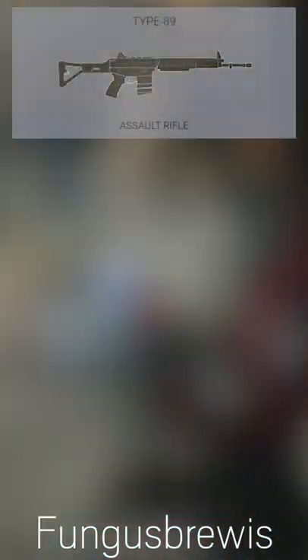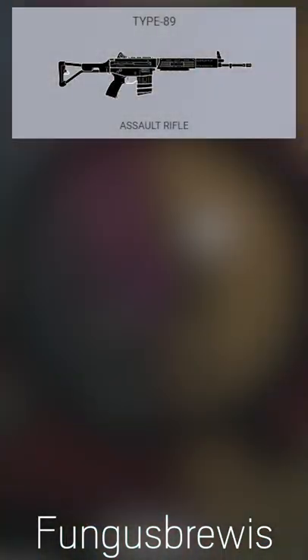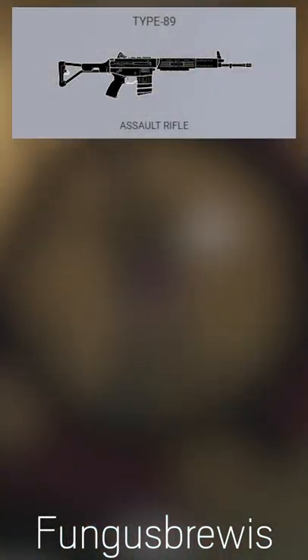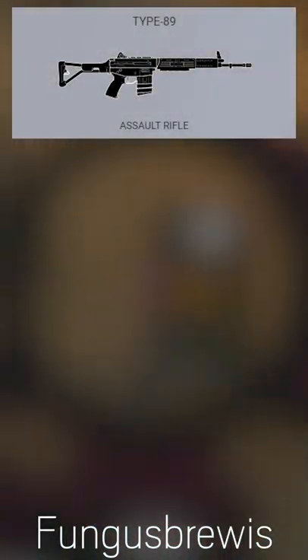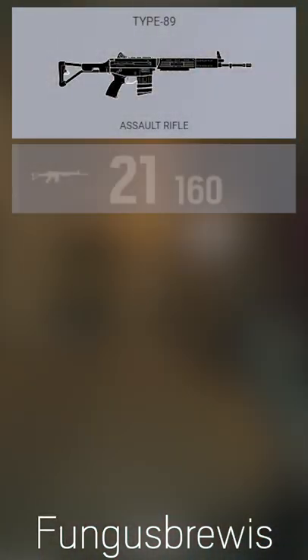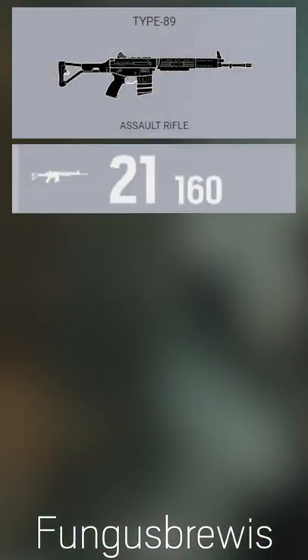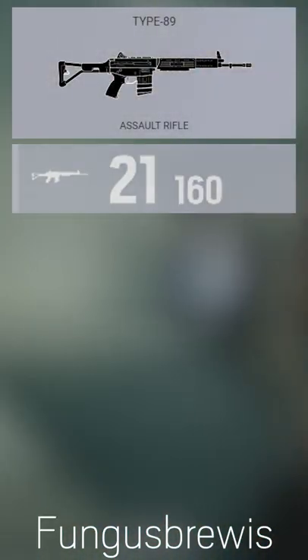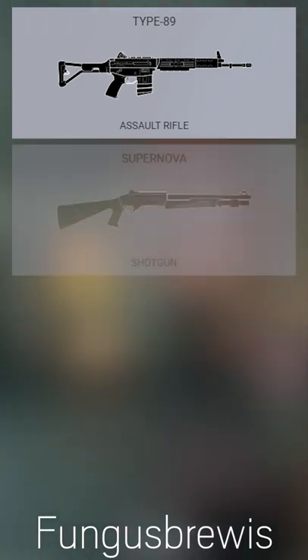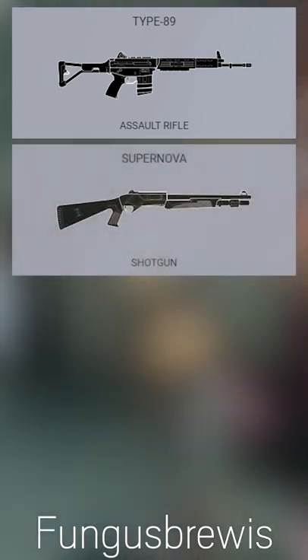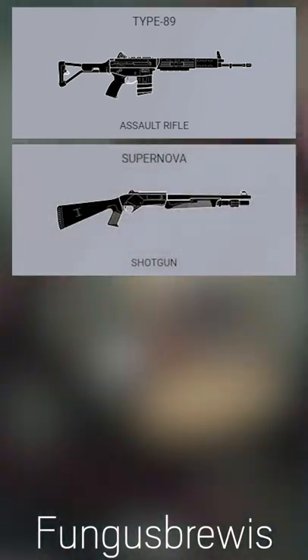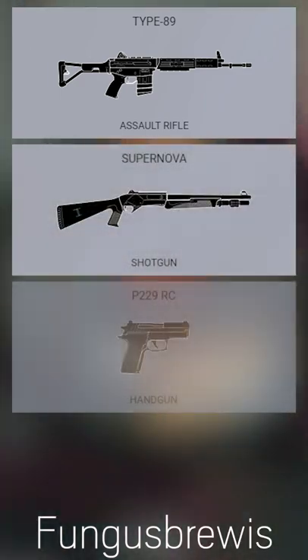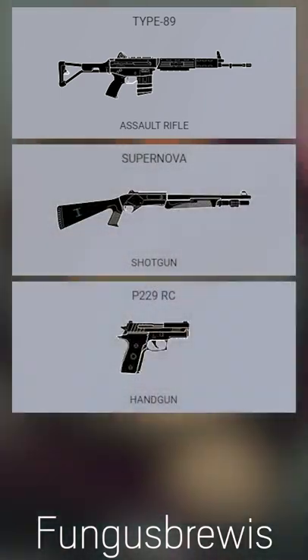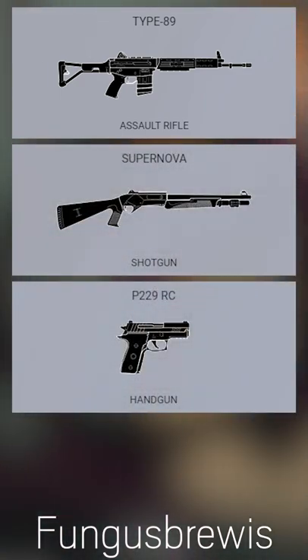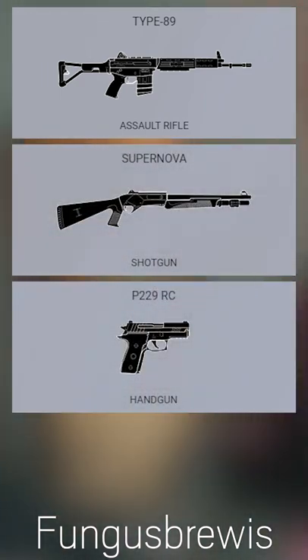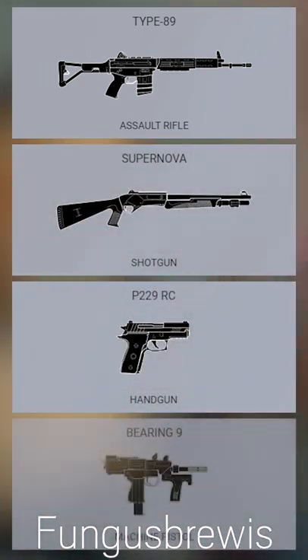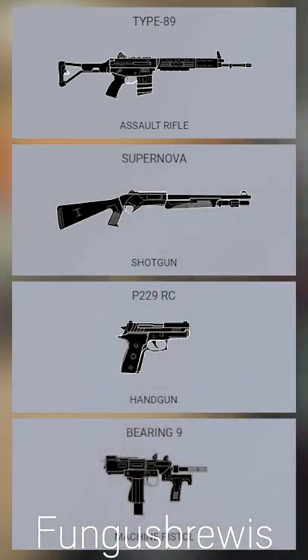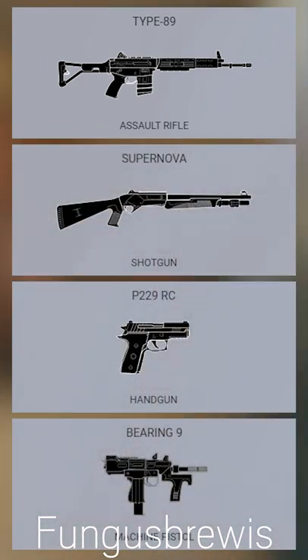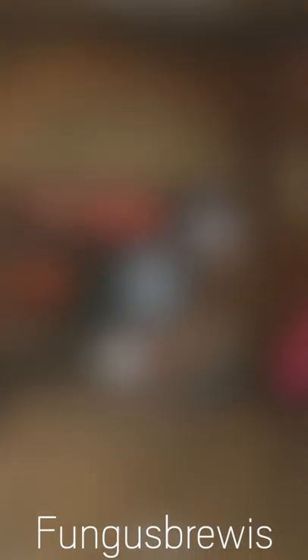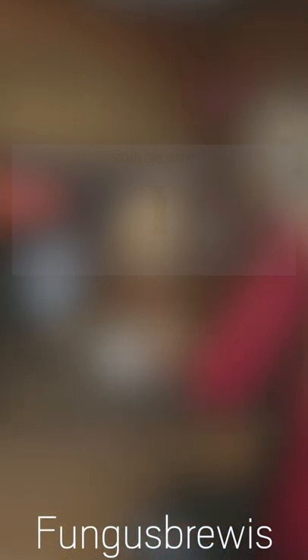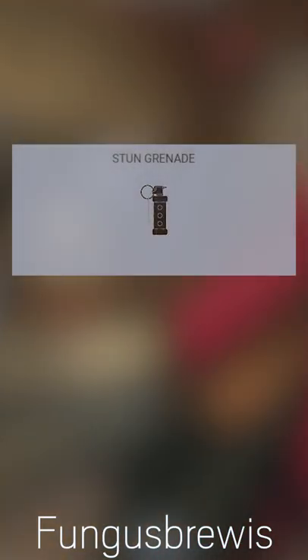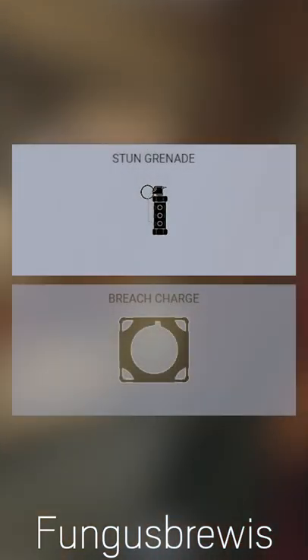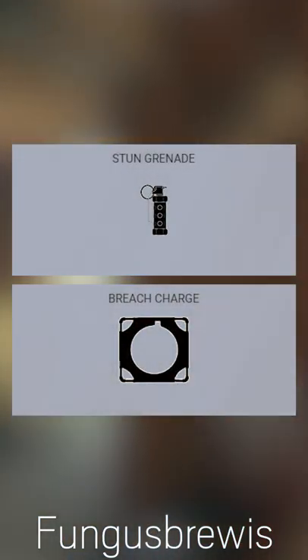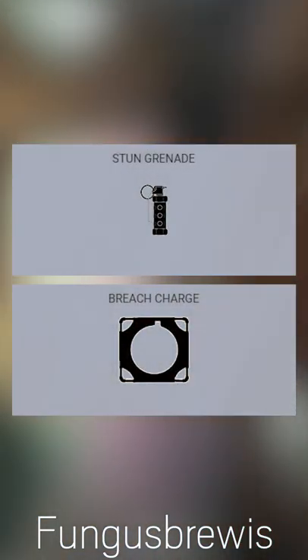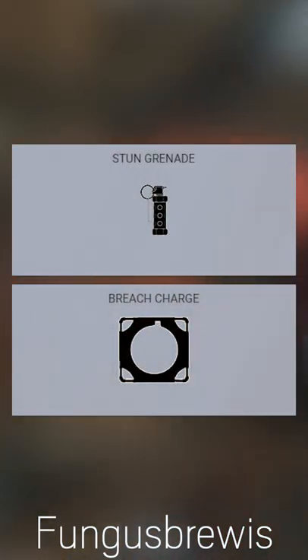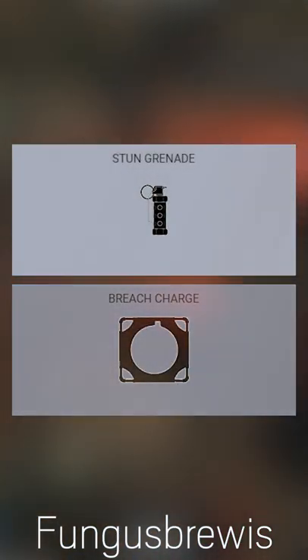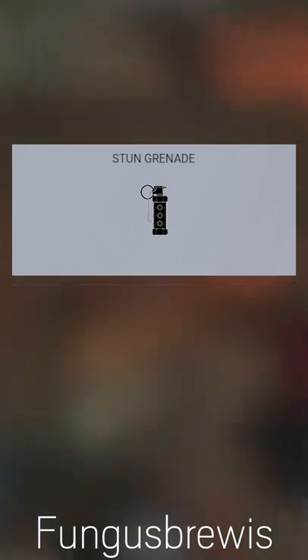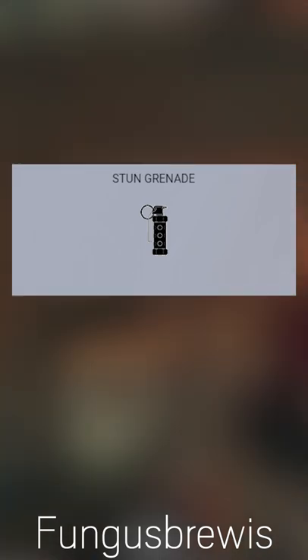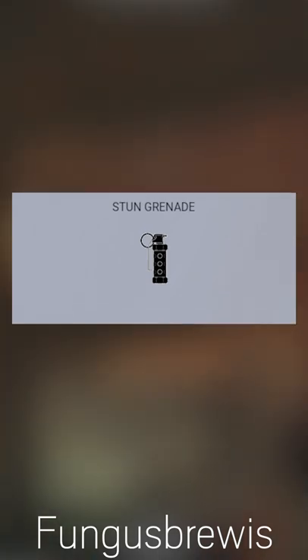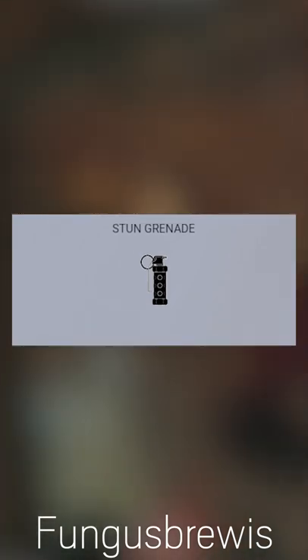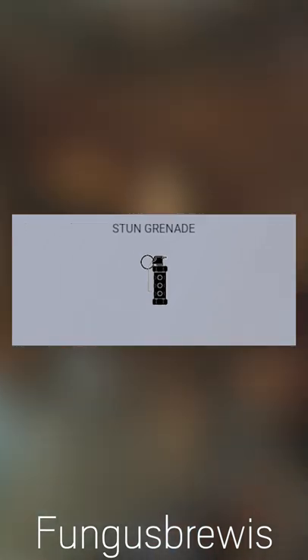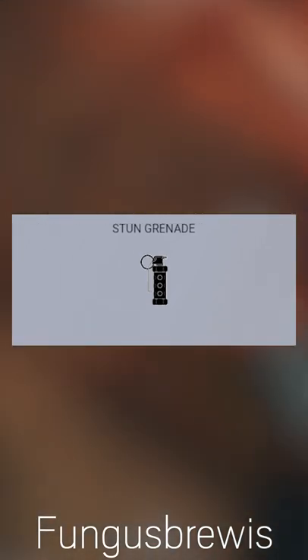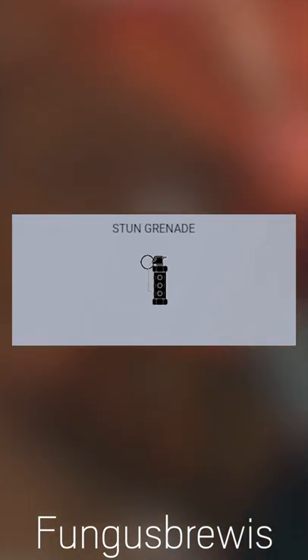She has a good assault rifle with a small magazine size, a mediocre shotgun, a good handgun, and a strong machine pistol. She has access to flashbangs and breaching charges, with most players taking flashes due to their ability to burn enemy ADSs.